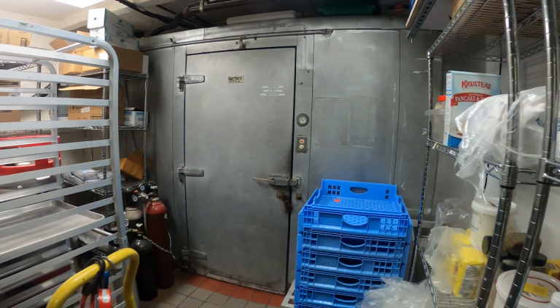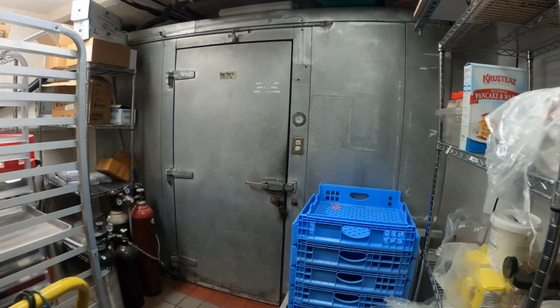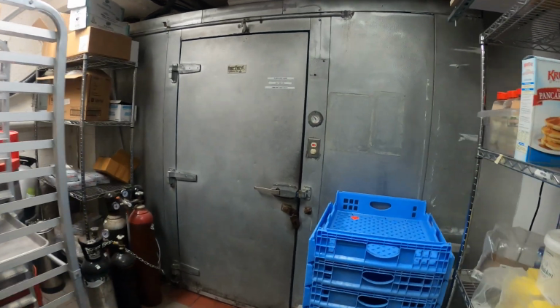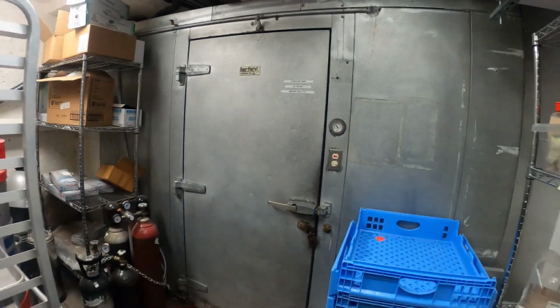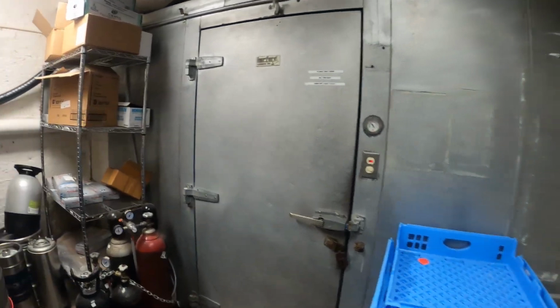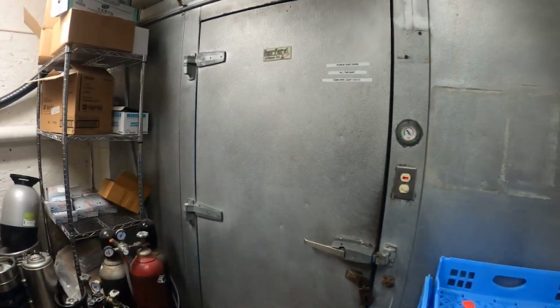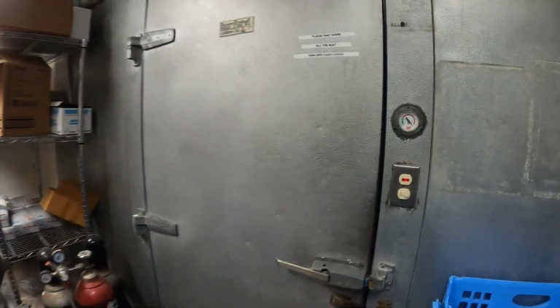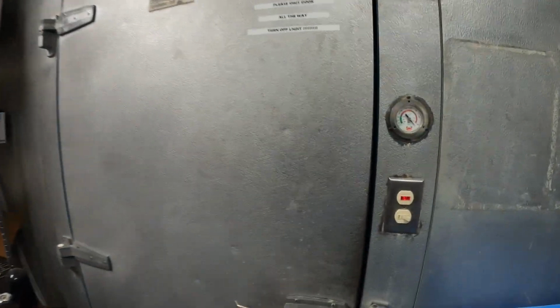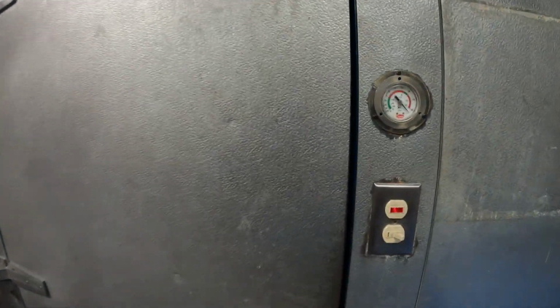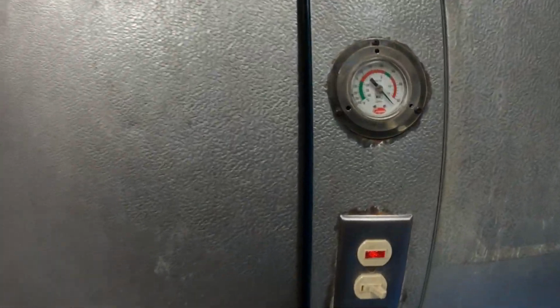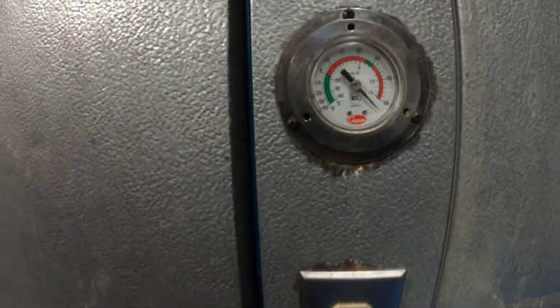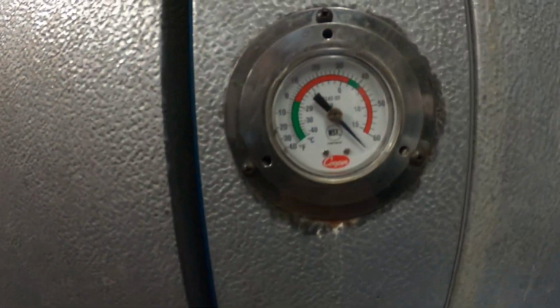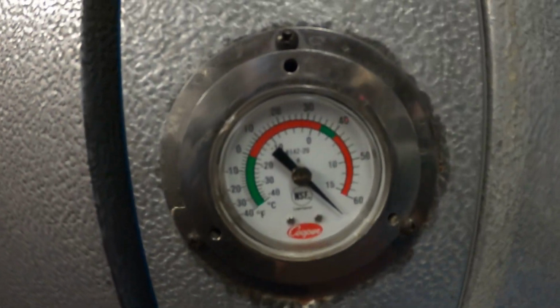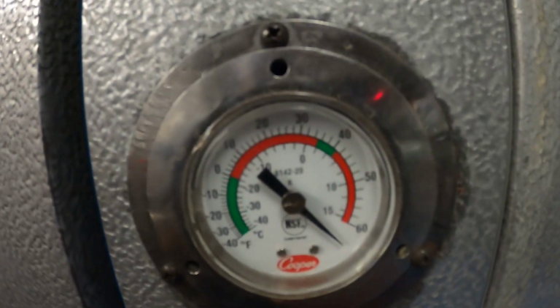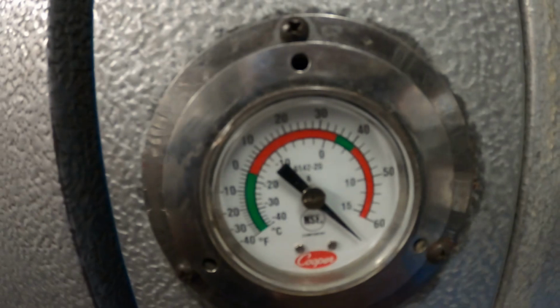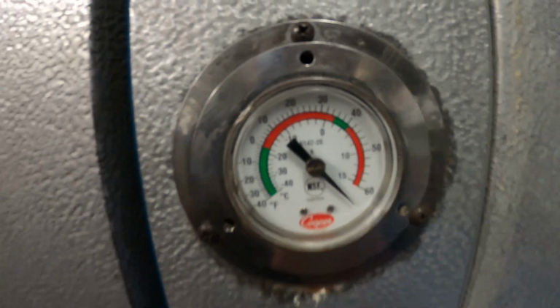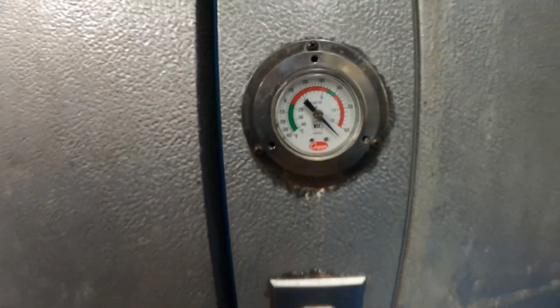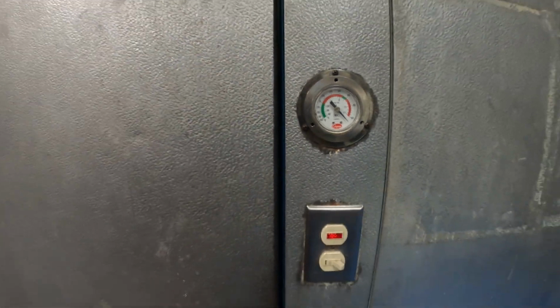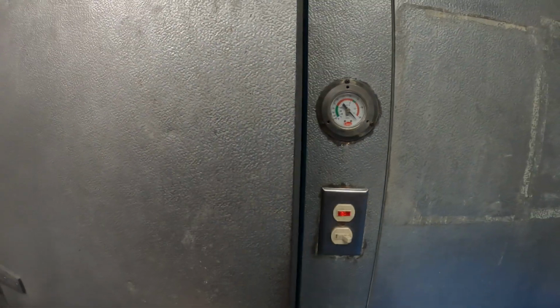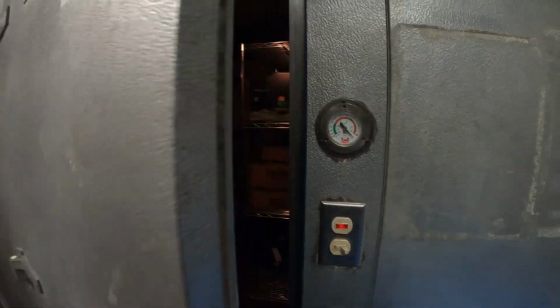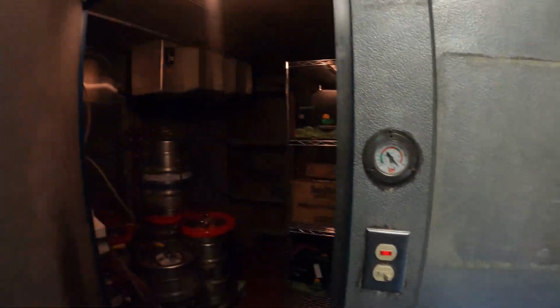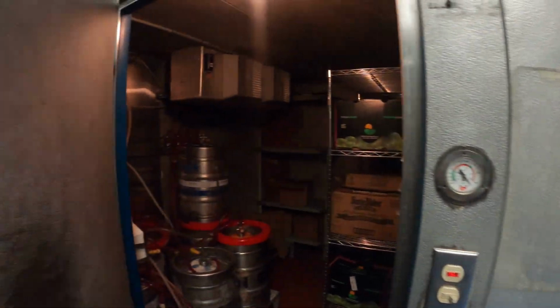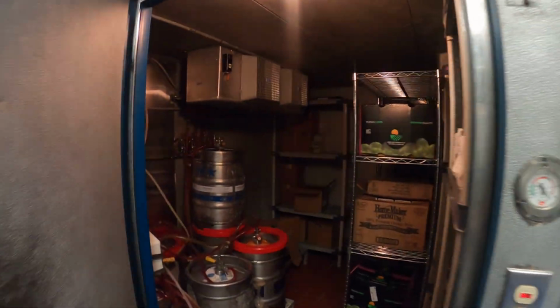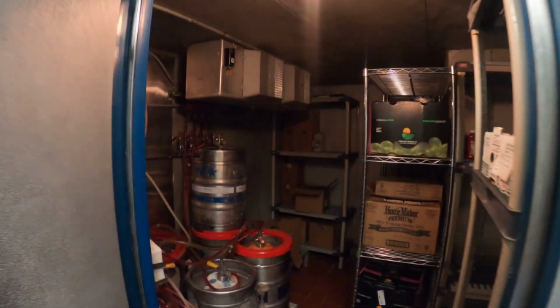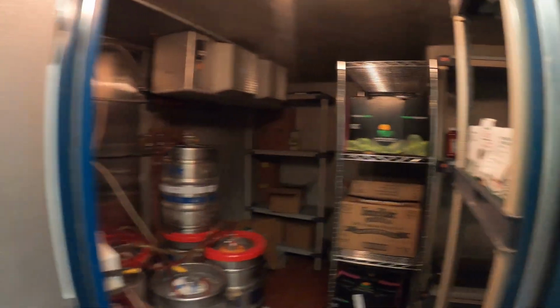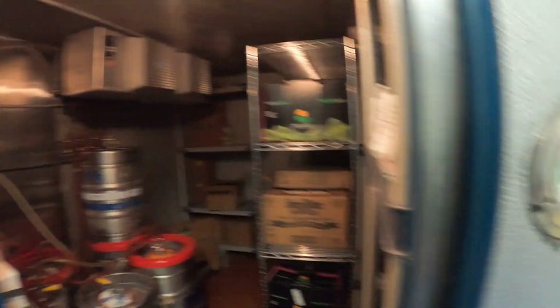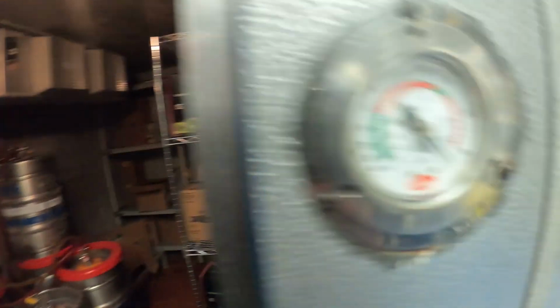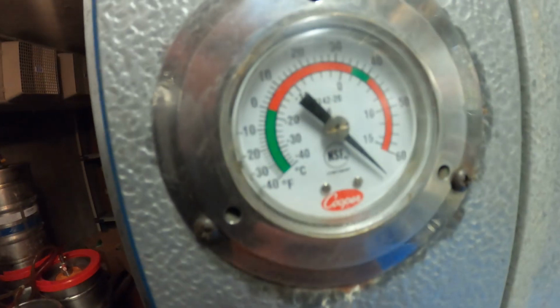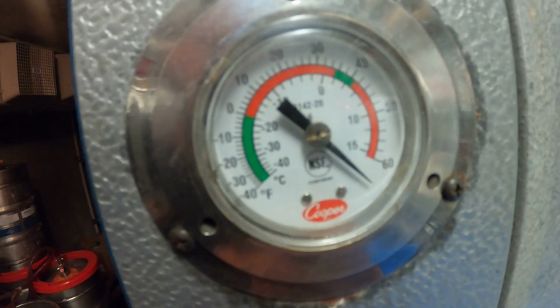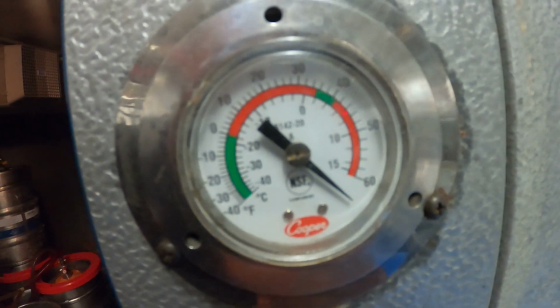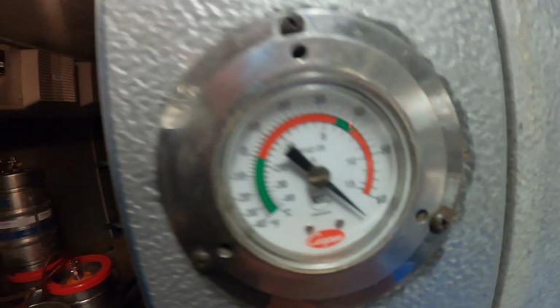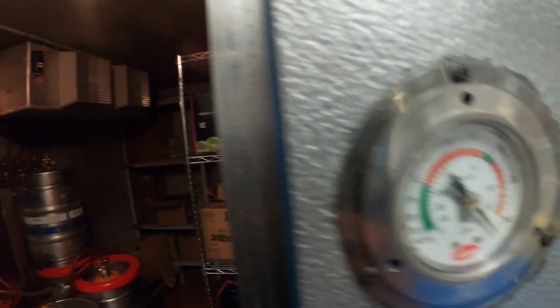Hello everyone and welcome to Jumper Man Tech, where we specialize in HVAC and DIY. Today we have a service call for a walk-in refrigerator, and it's over 60 degrees in here.